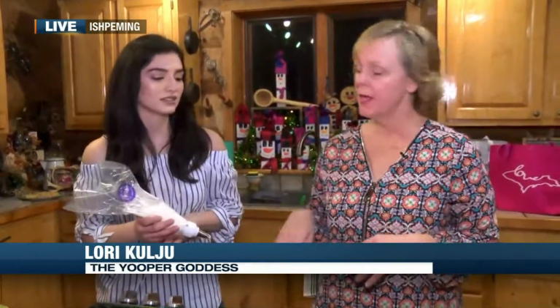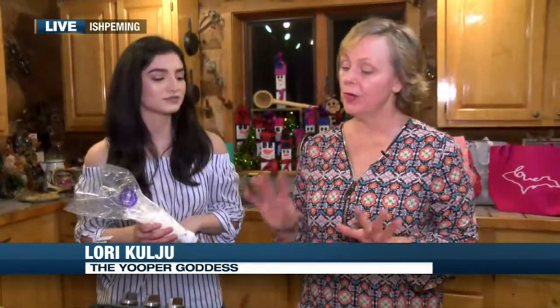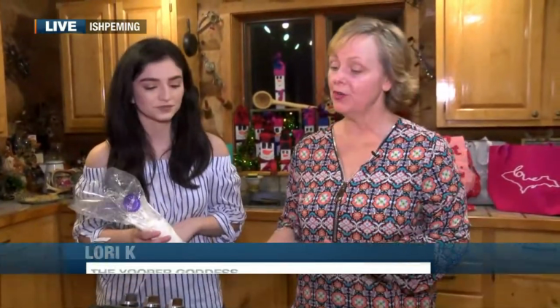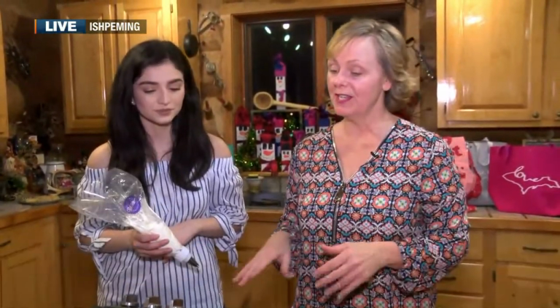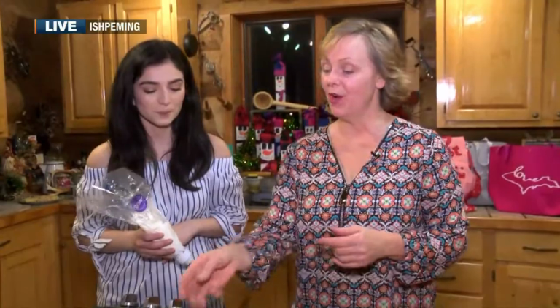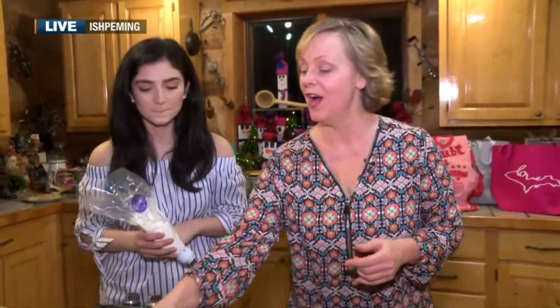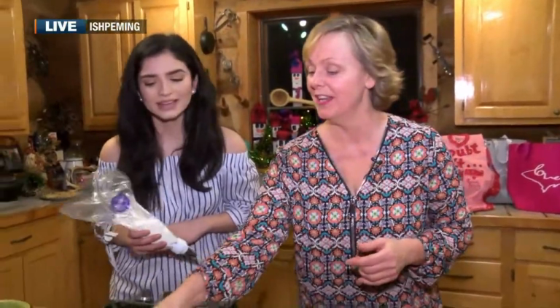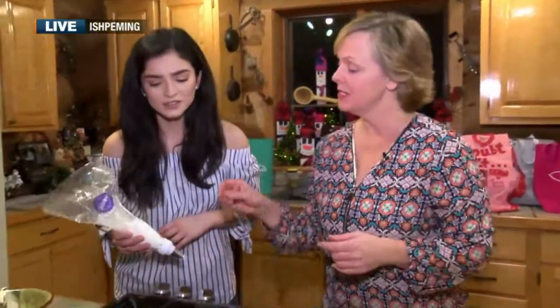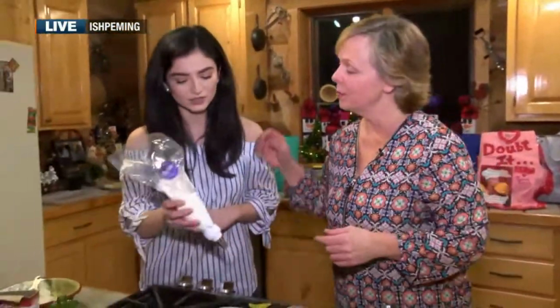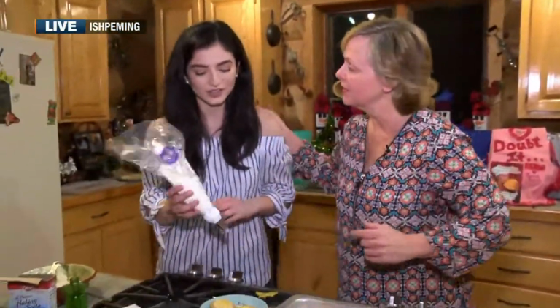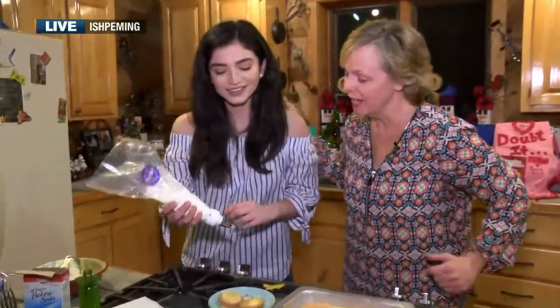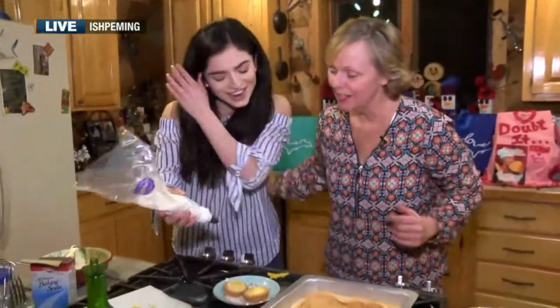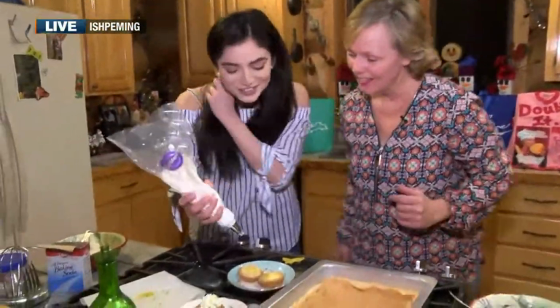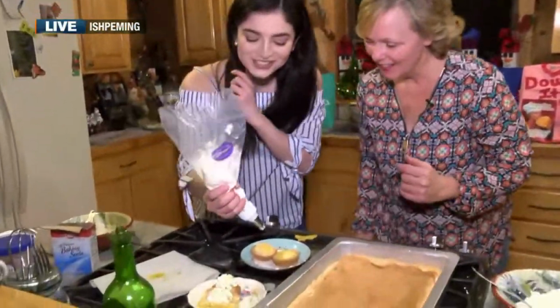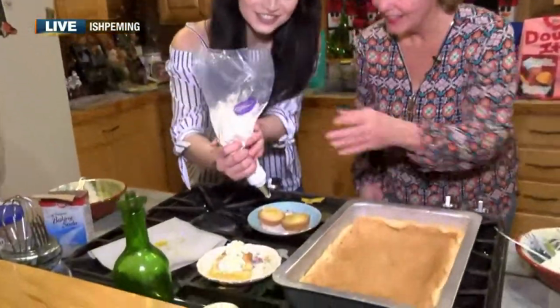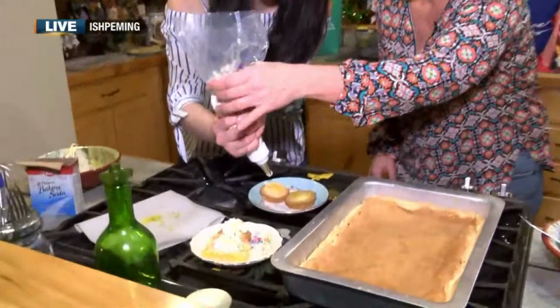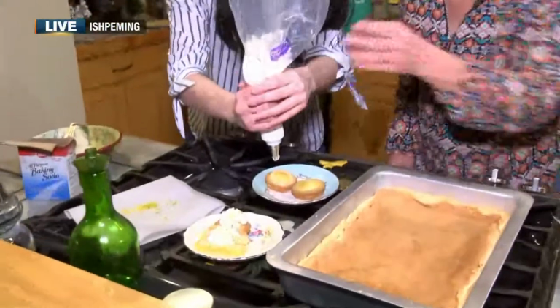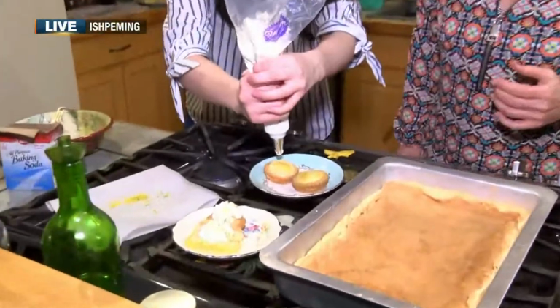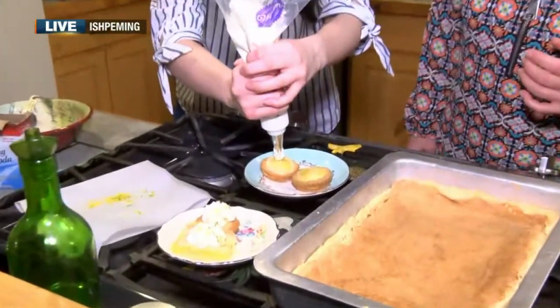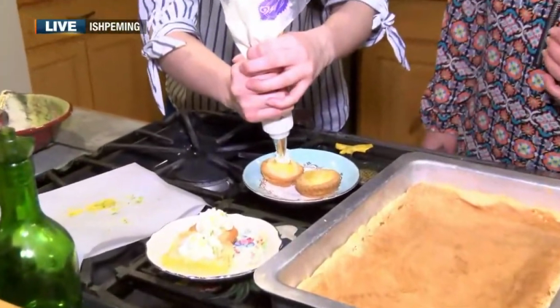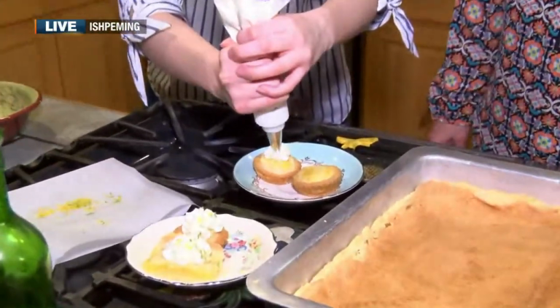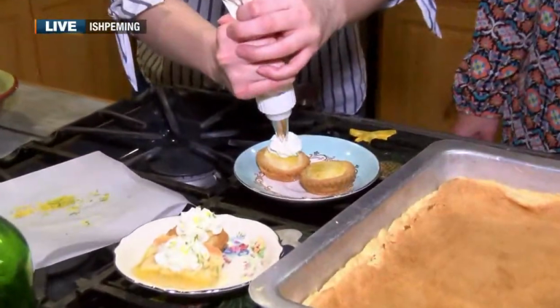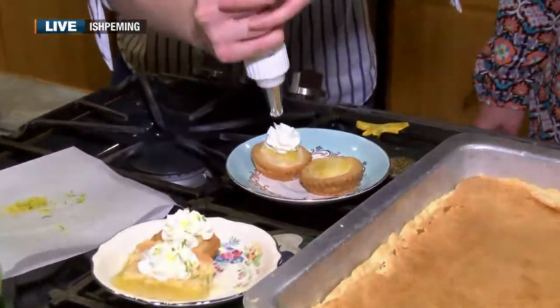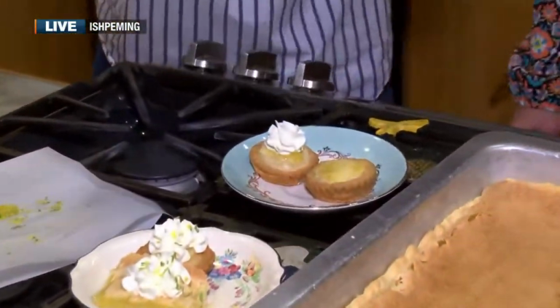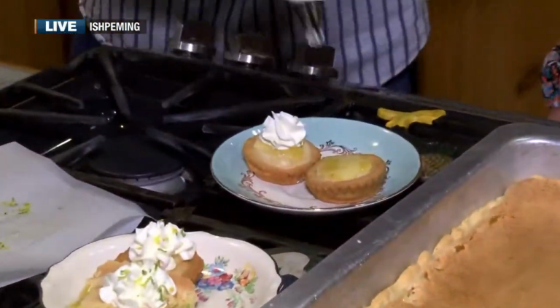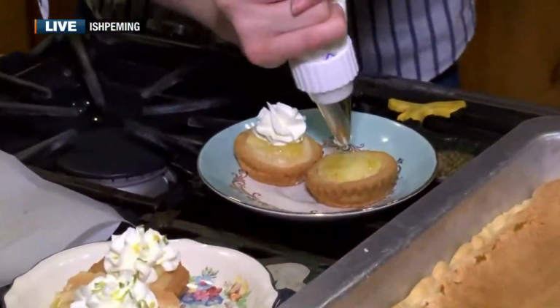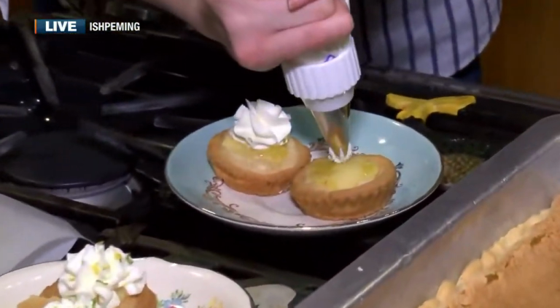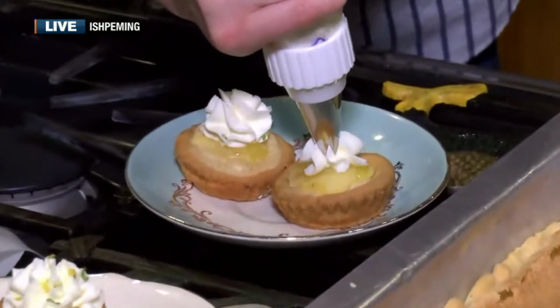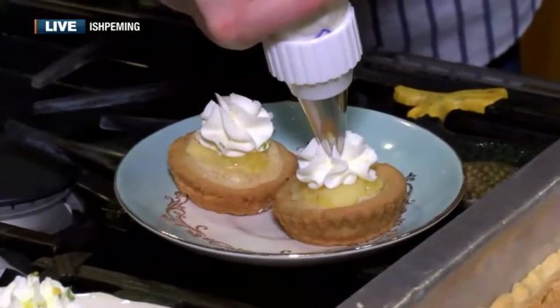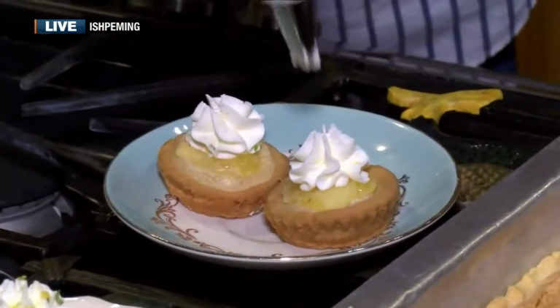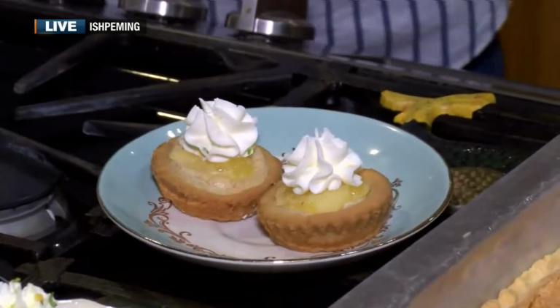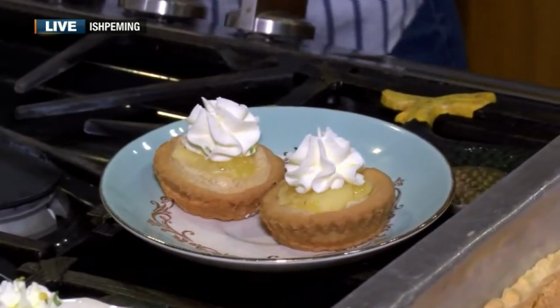Another thing you can do with these — look at how fun, they're so cute. Let me see your piping skills here. I've done this once, let's see if I've gotten any better. There we go — I got this down. Perfect.